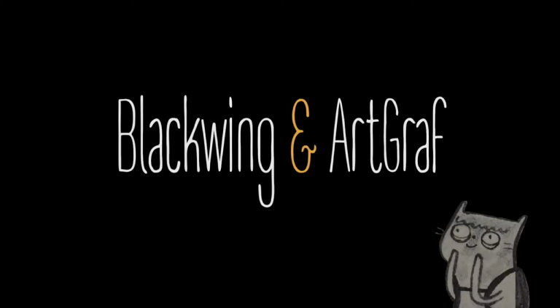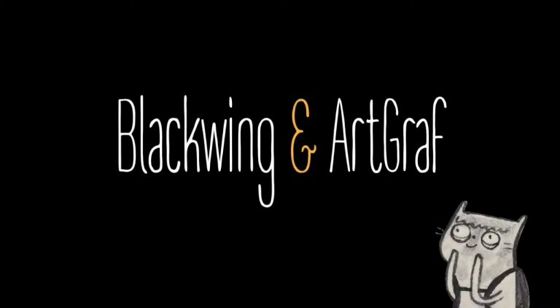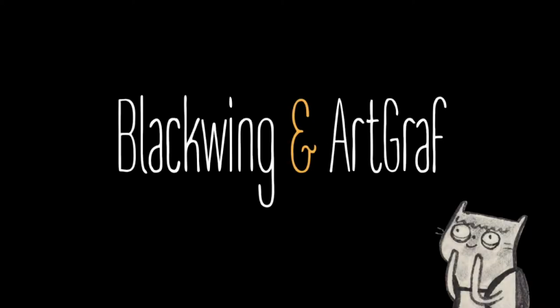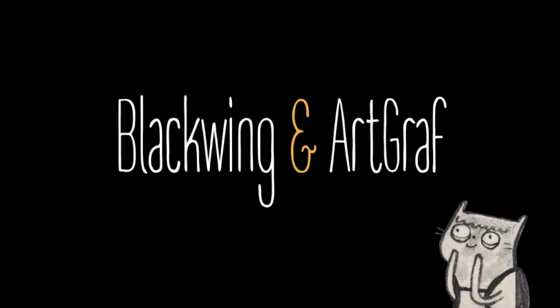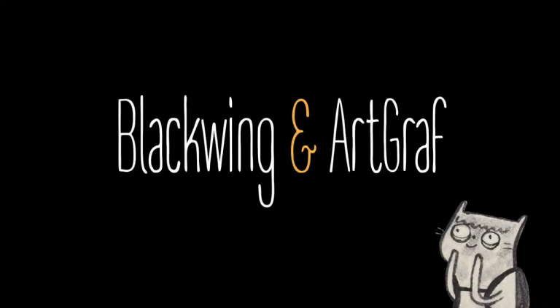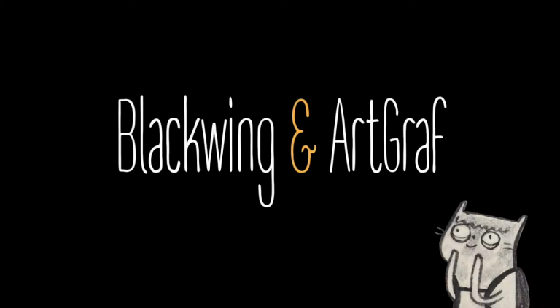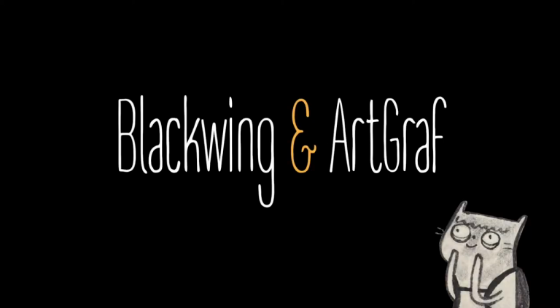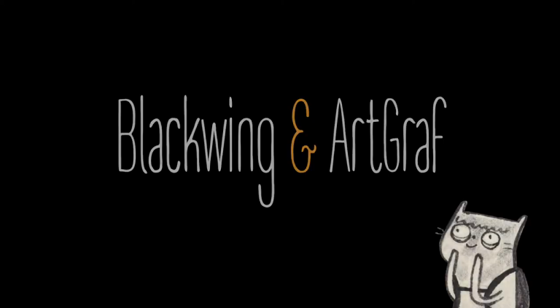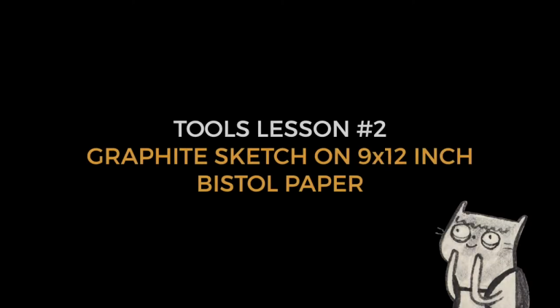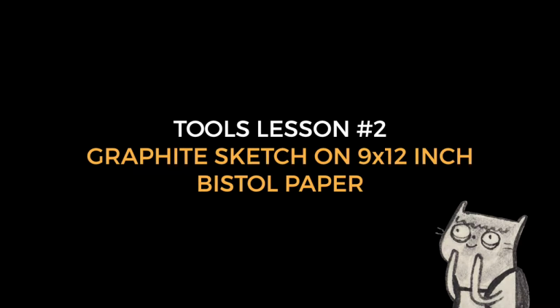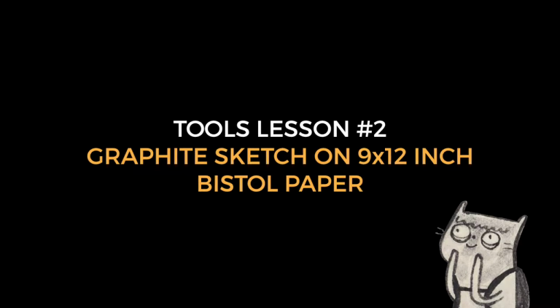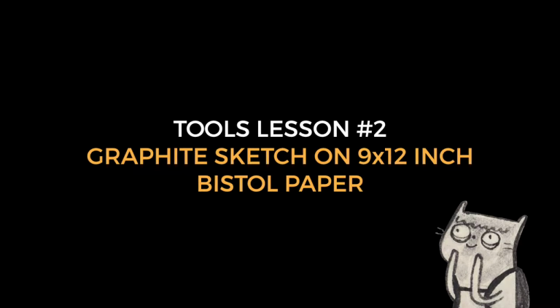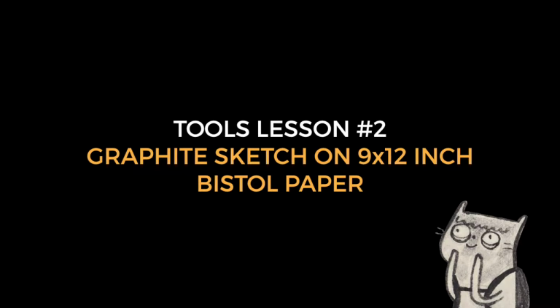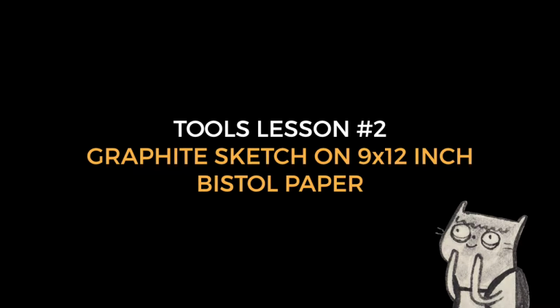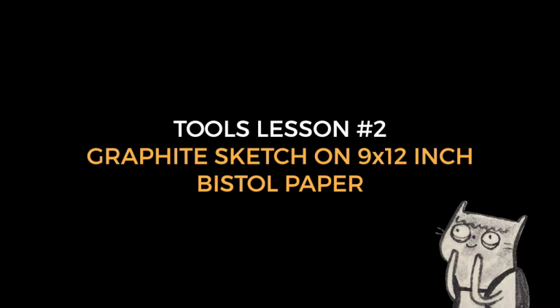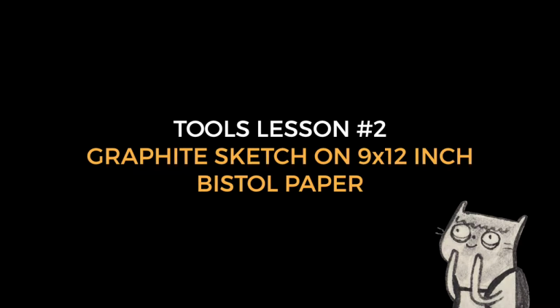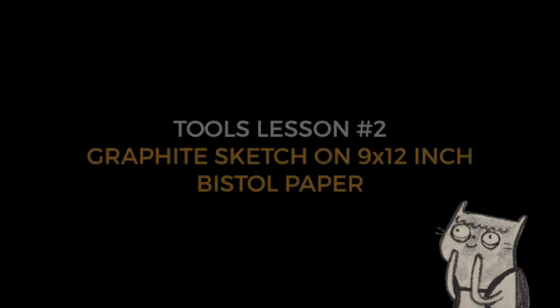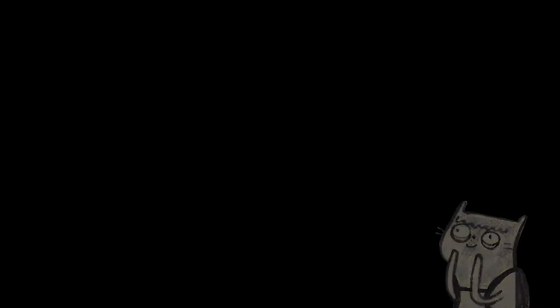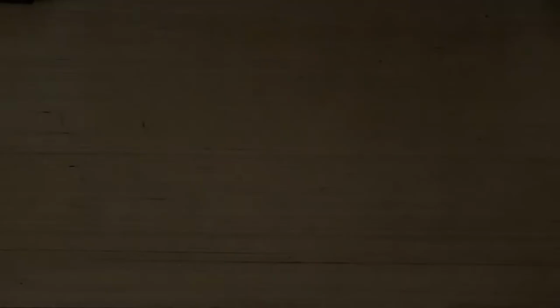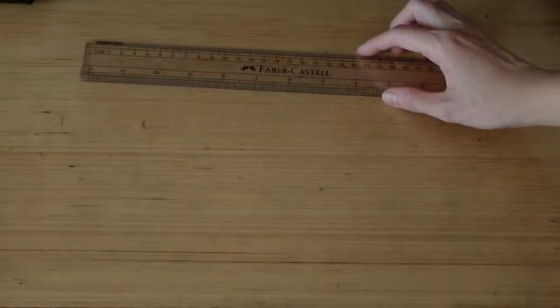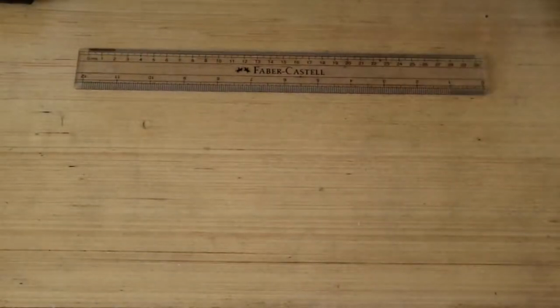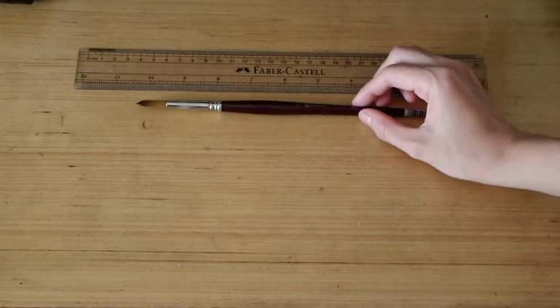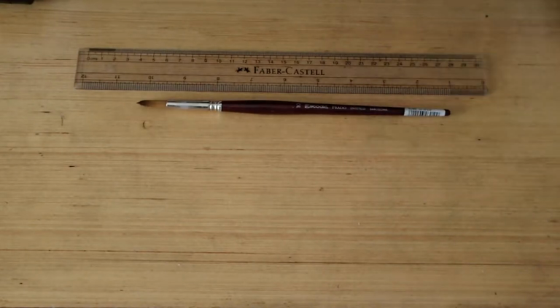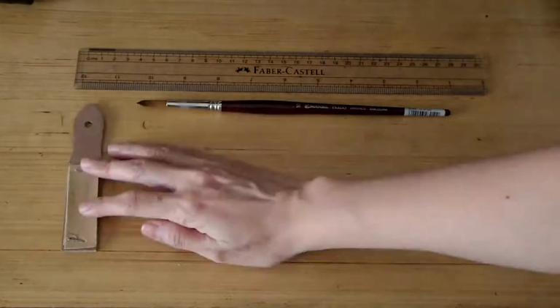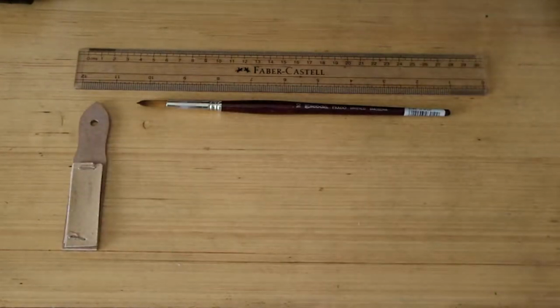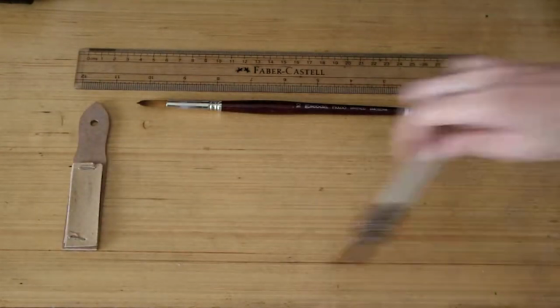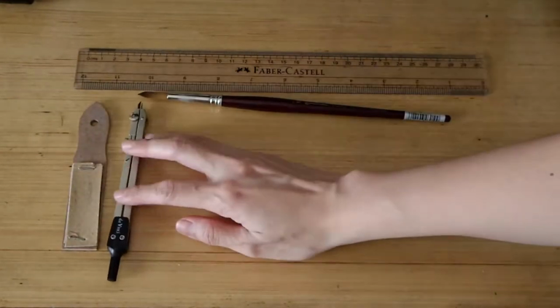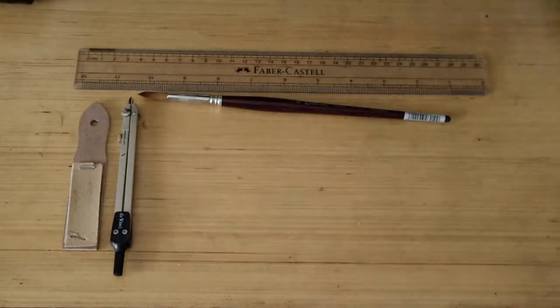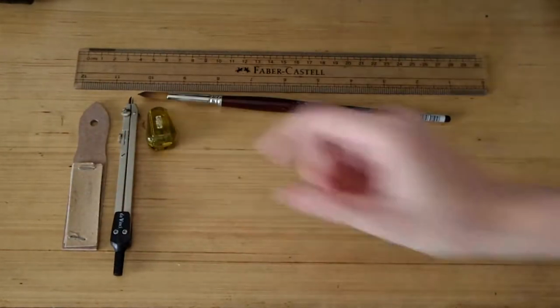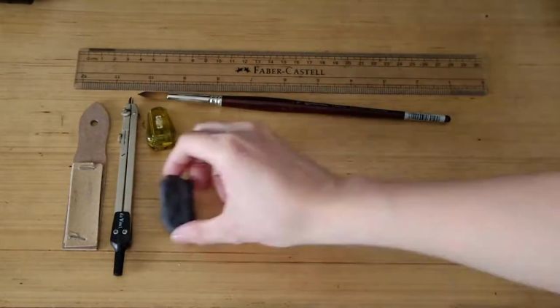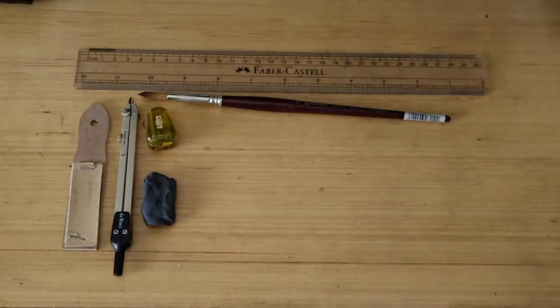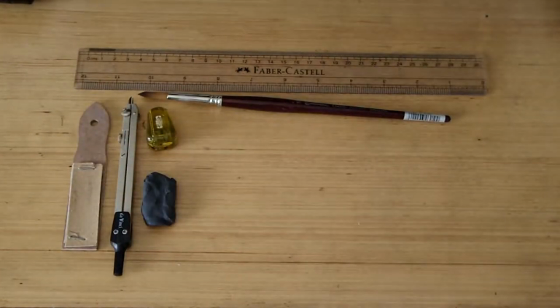Blackwing and Art Graph. Graphite sketch on 9x12 inch Bristol paper. Summer is on vacation, we are back in school. We have this set of sketch tools to explore.